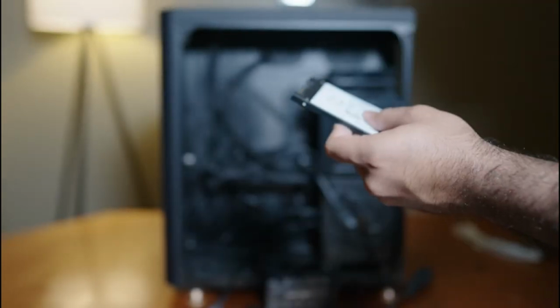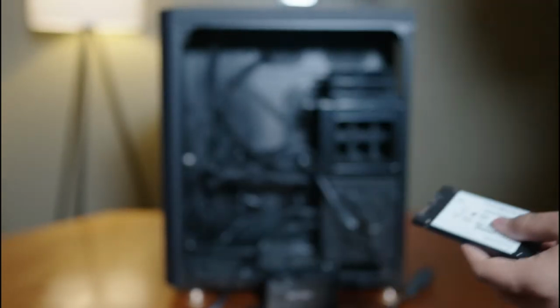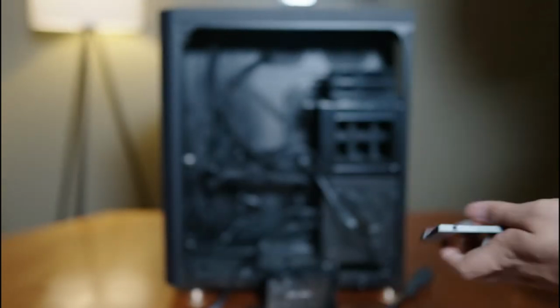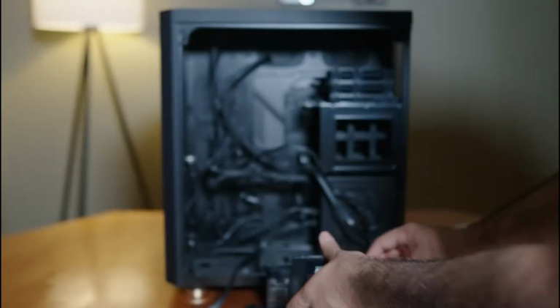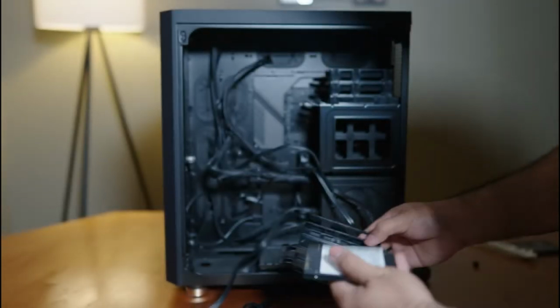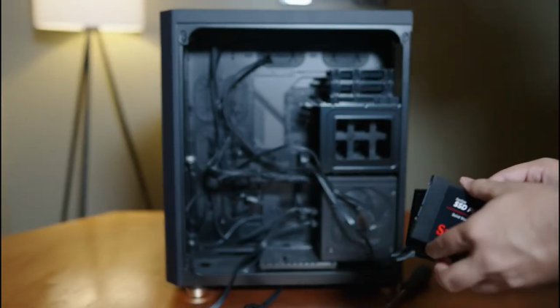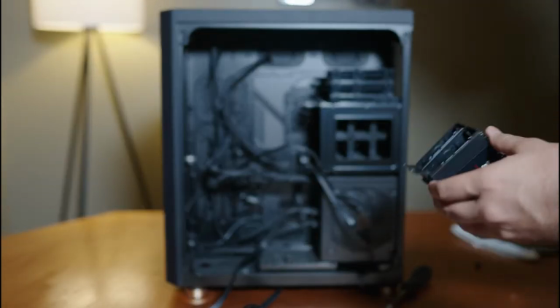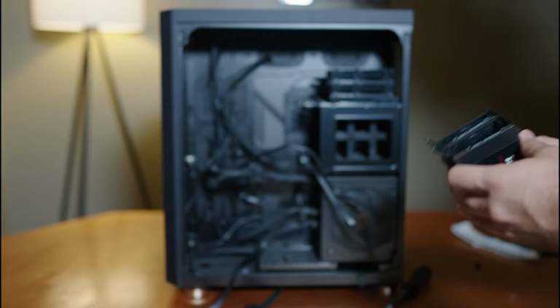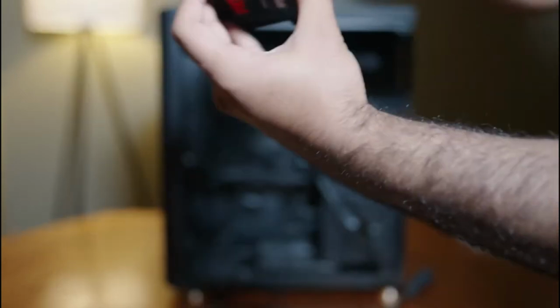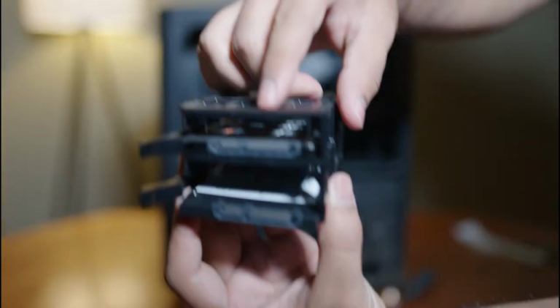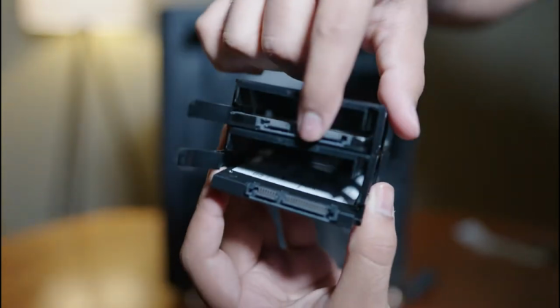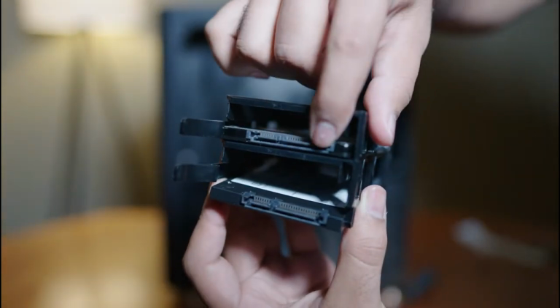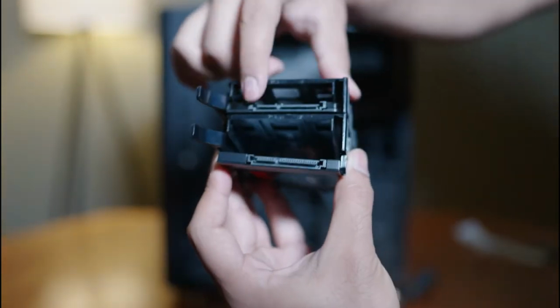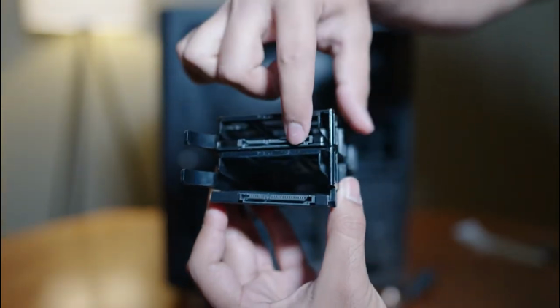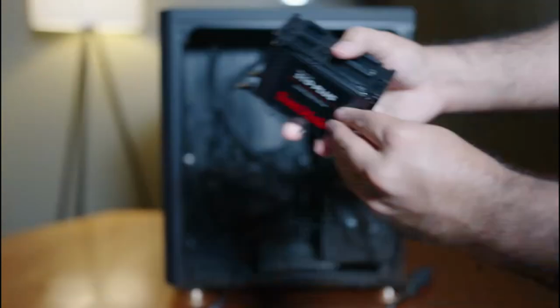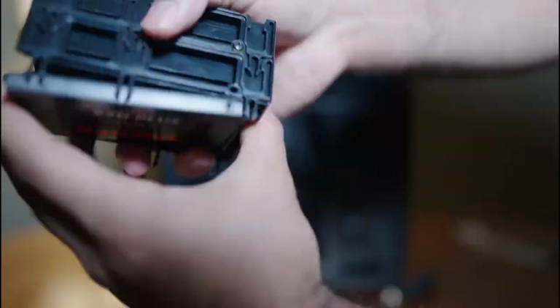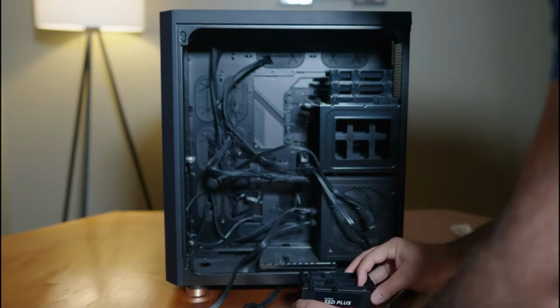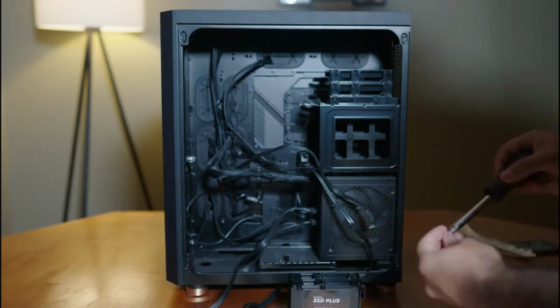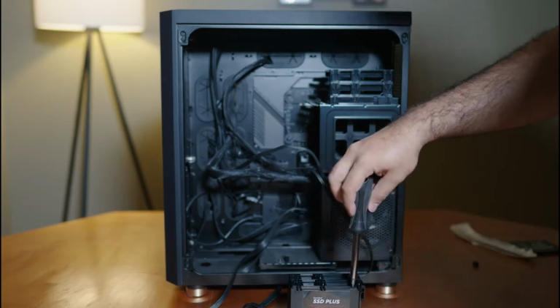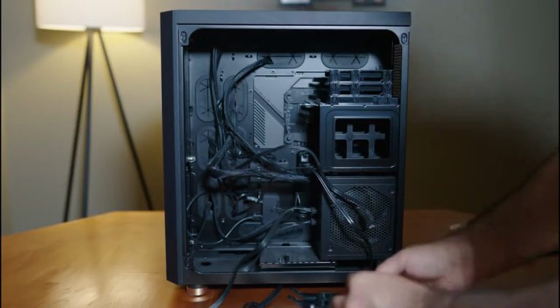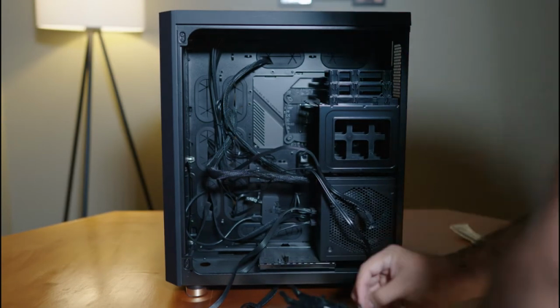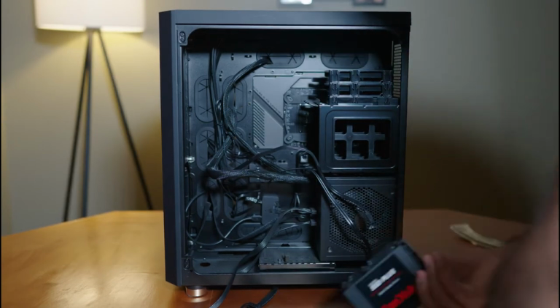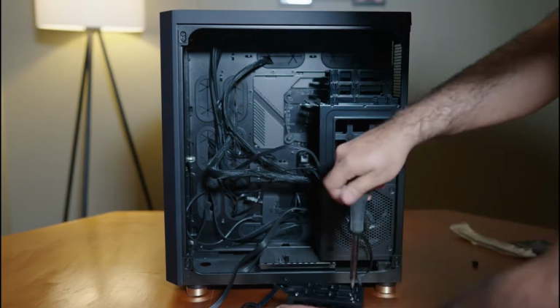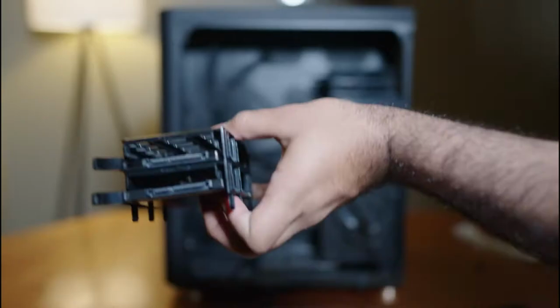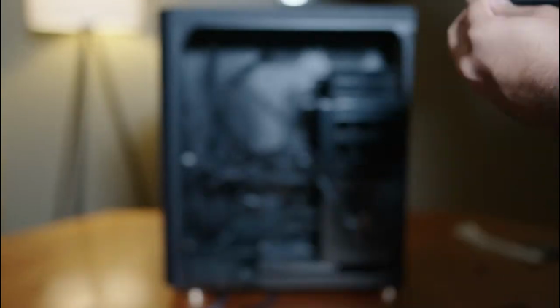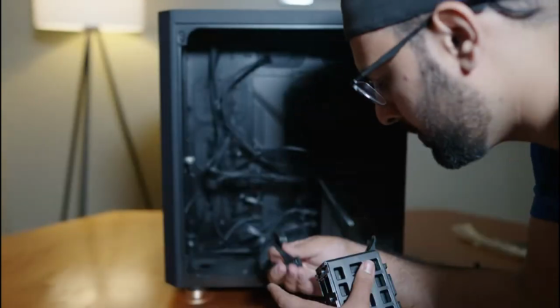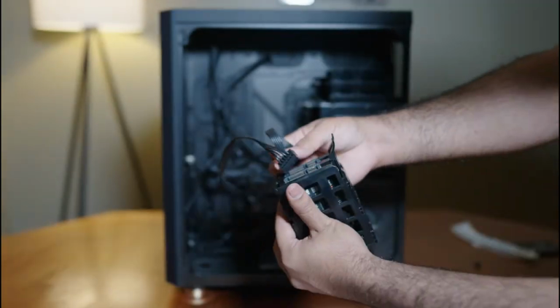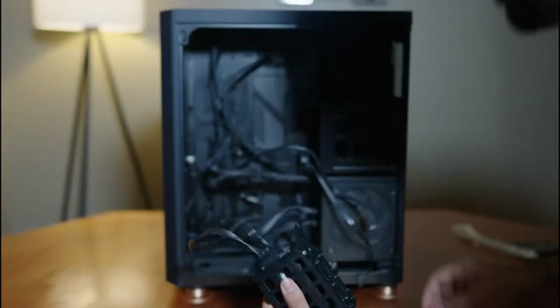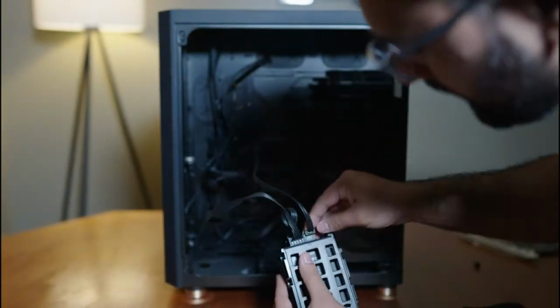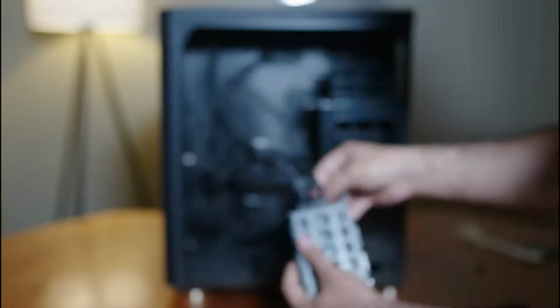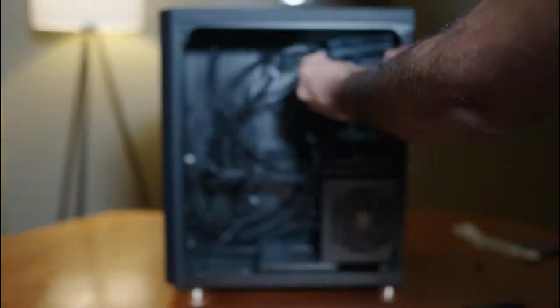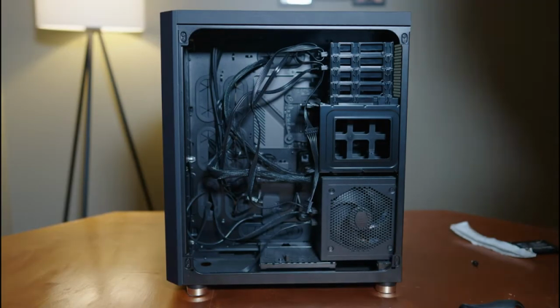It doesn't really matter how you install it, but to make things easier with the wiring and more uniform, I'm going to make sure the pins go the same way for both SSDs. Now all we have to do is one screw on the left, one screw on the right, make sure it's all good, plug in the wires, and our SSDs are installed.